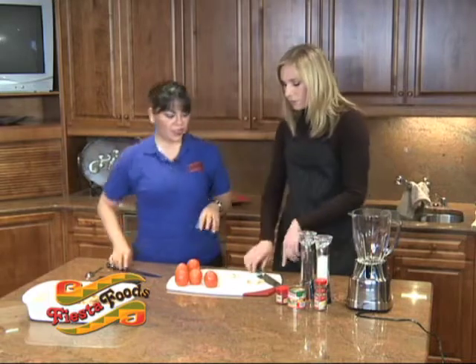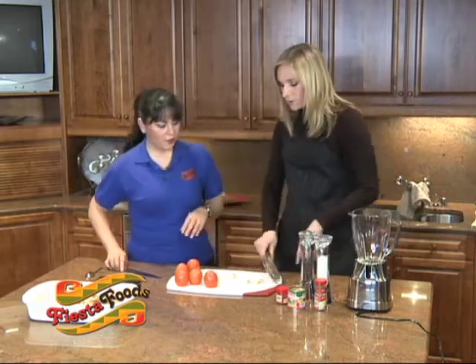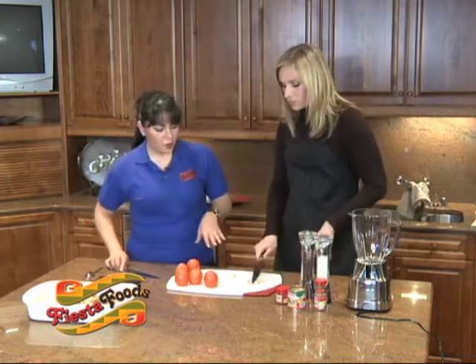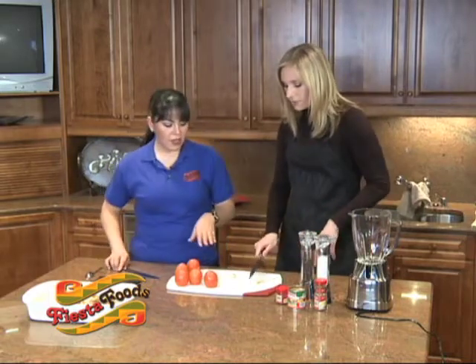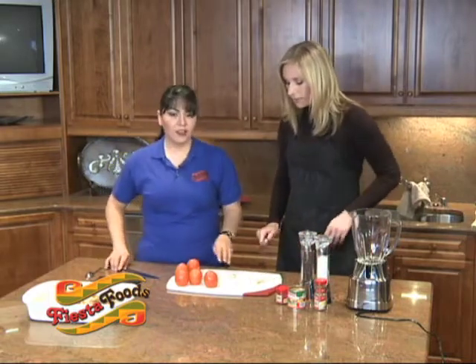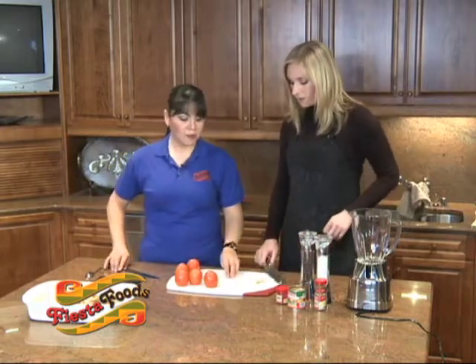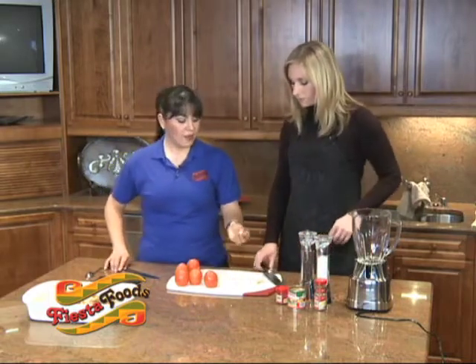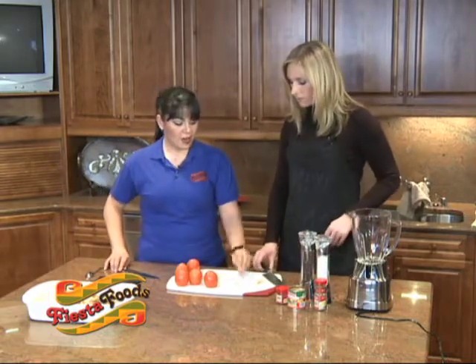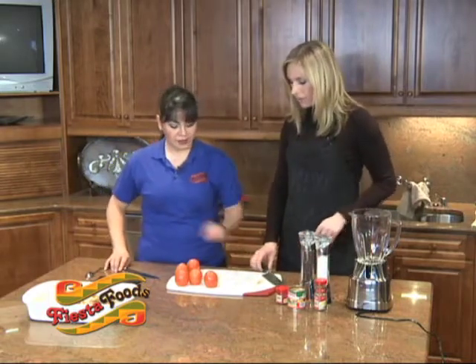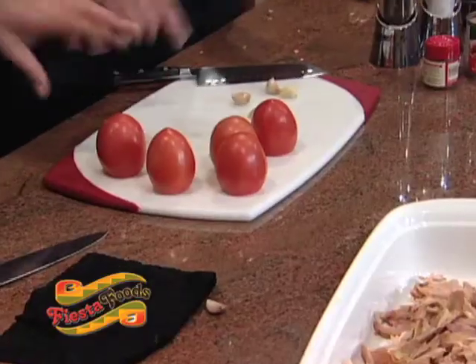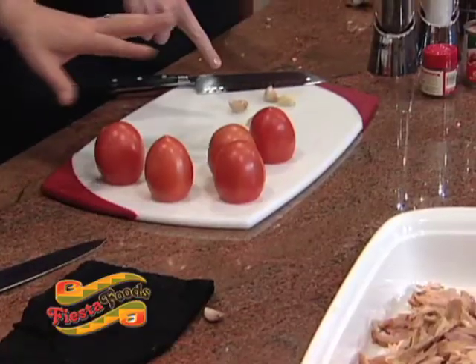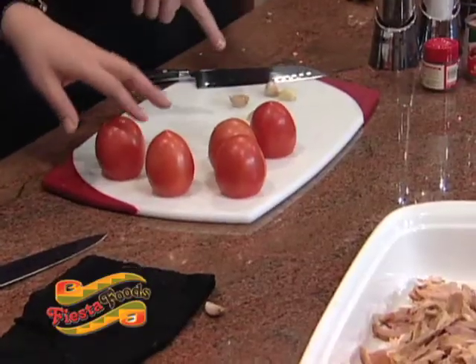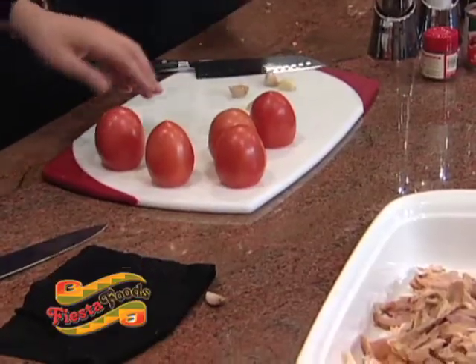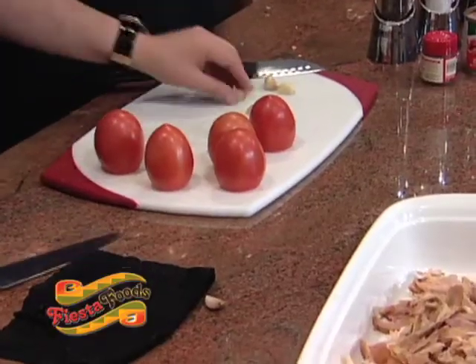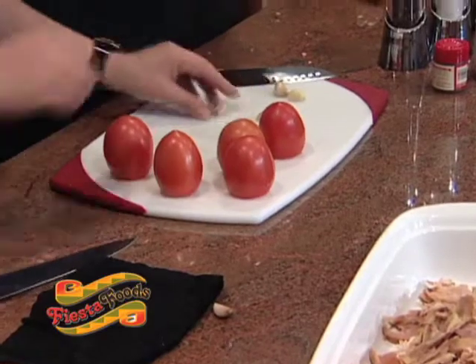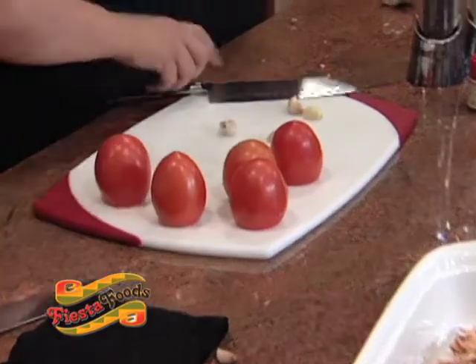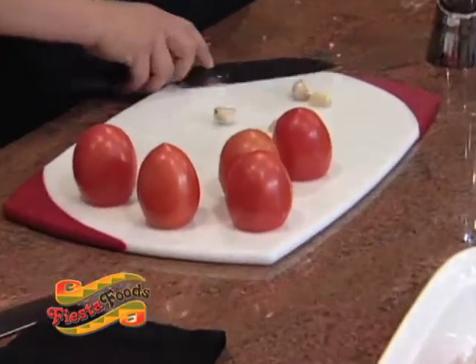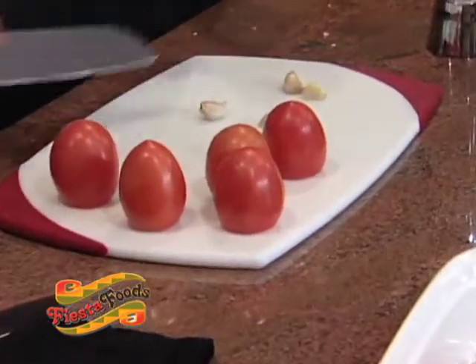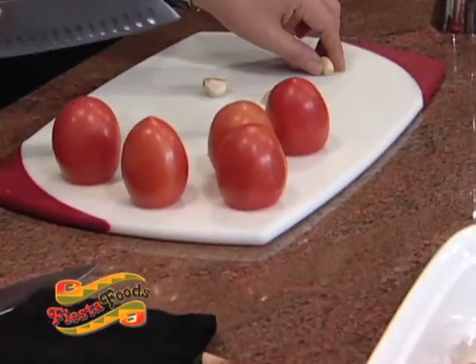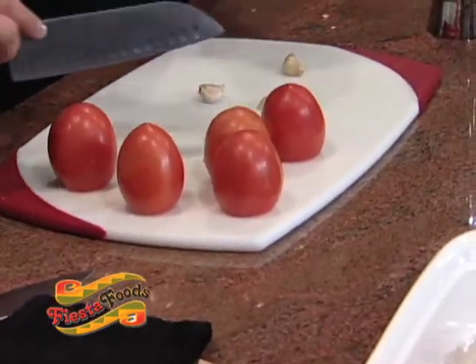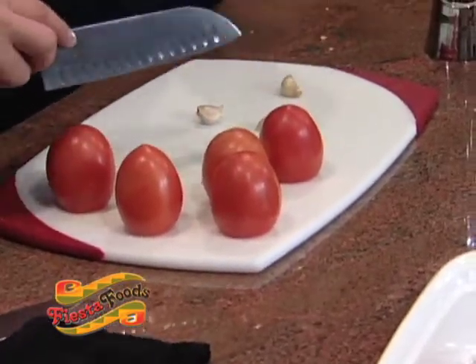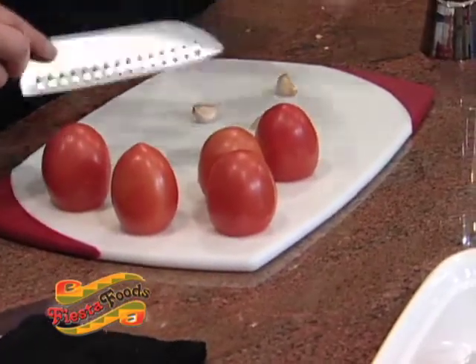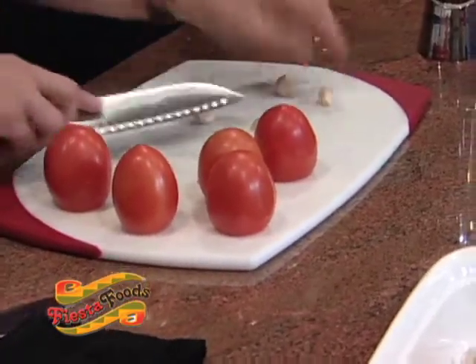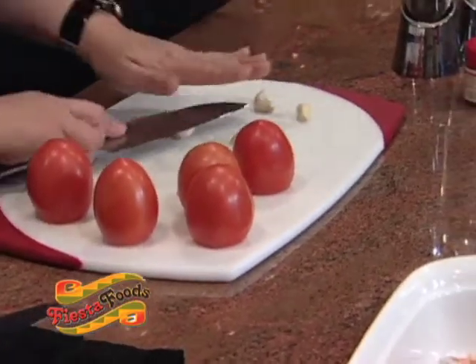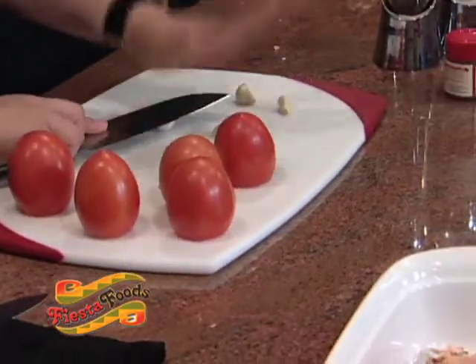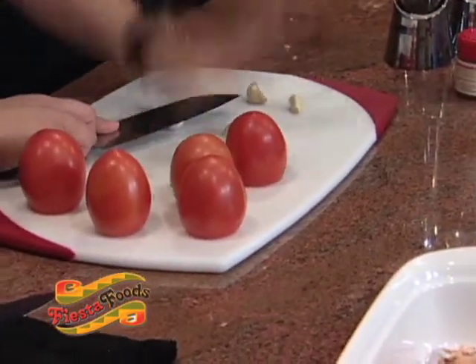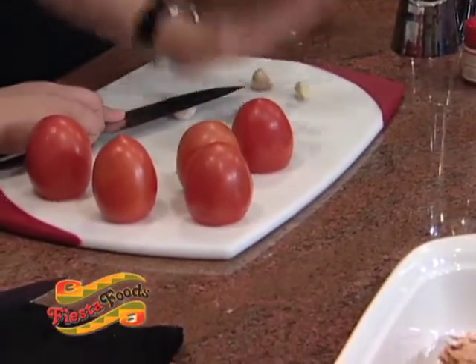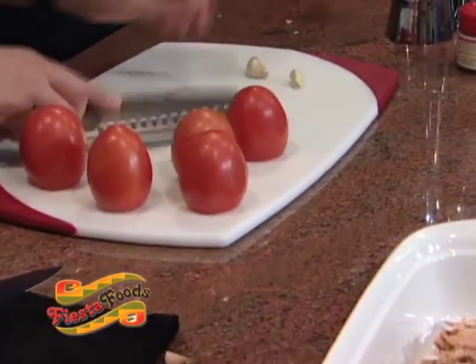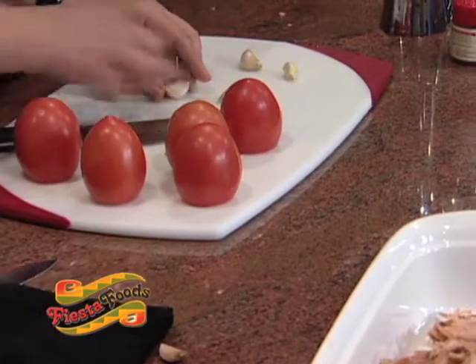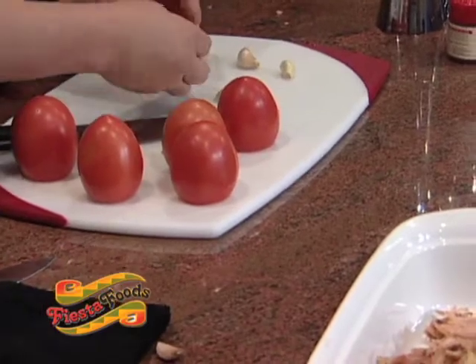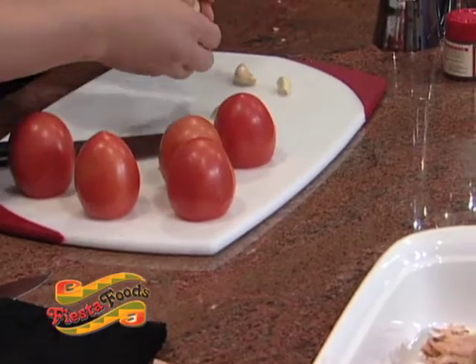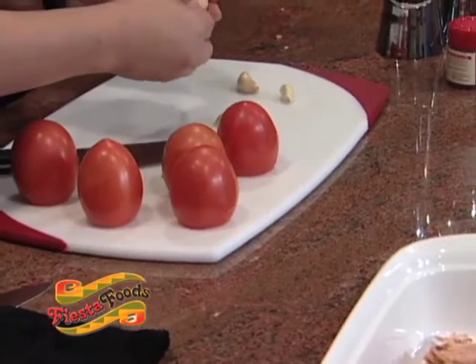We're going to be using three pieces of garlic. And there's a trick — are you going to show me a trick with this? Oh yes, so you were having problems trying to peel the garlic. You just kind of do it like this and then you get all the skin off.